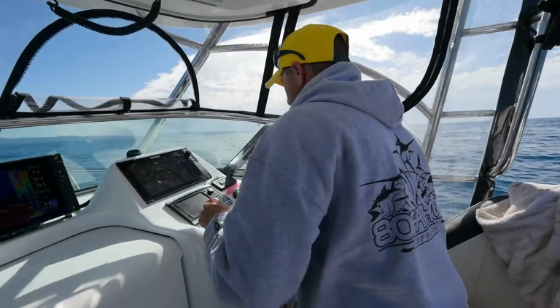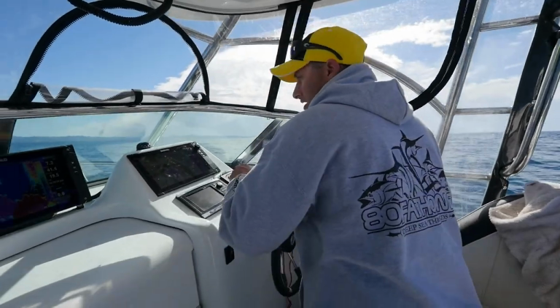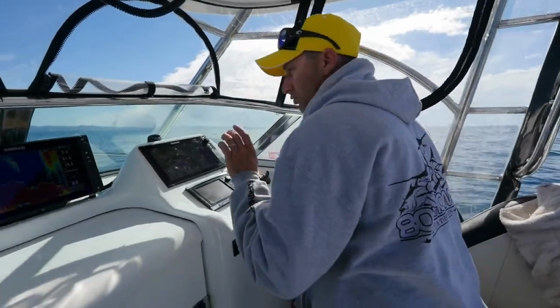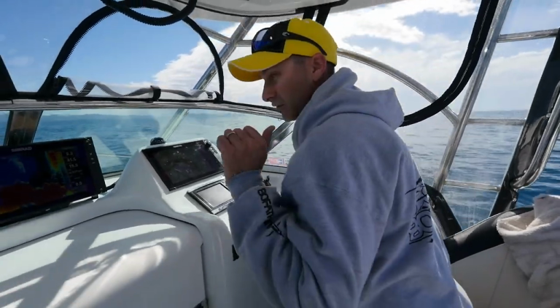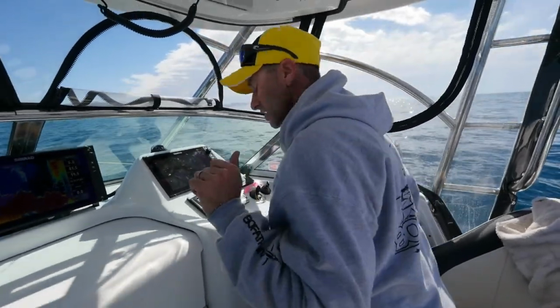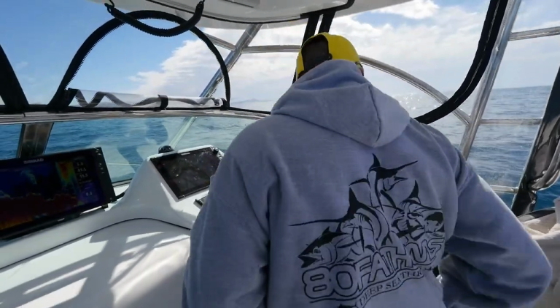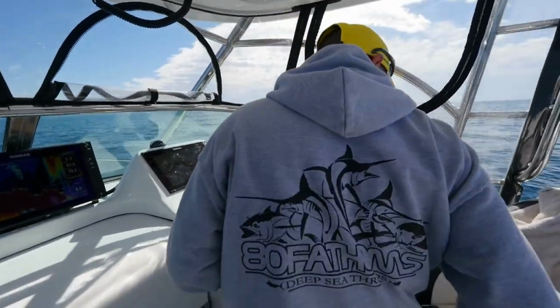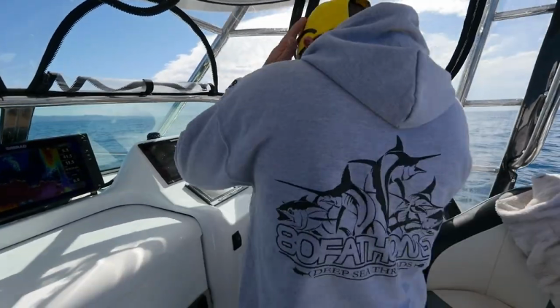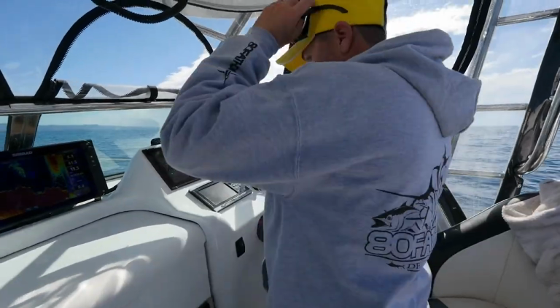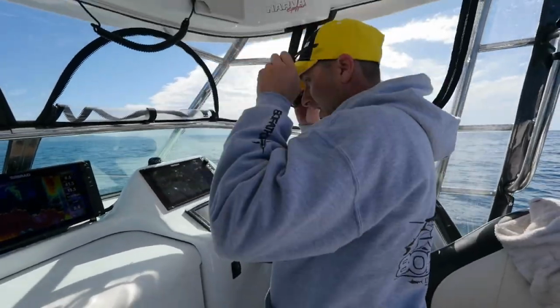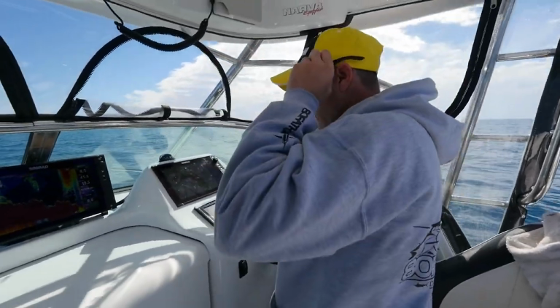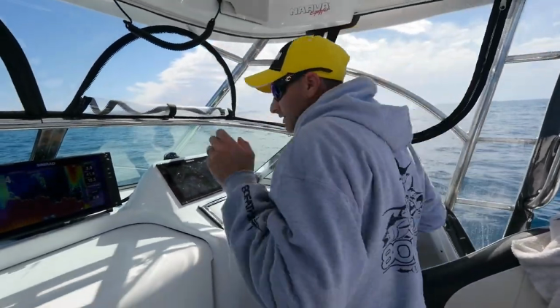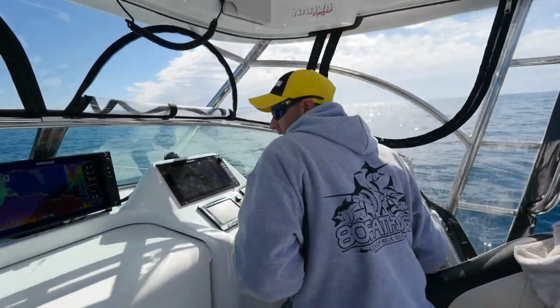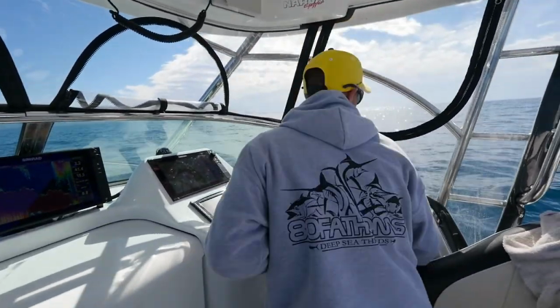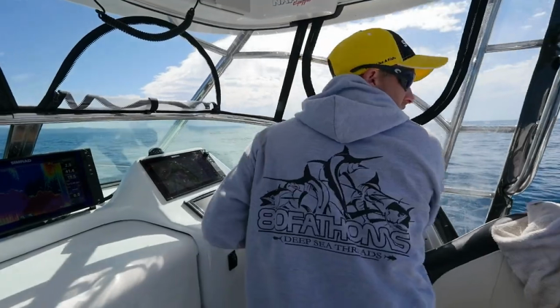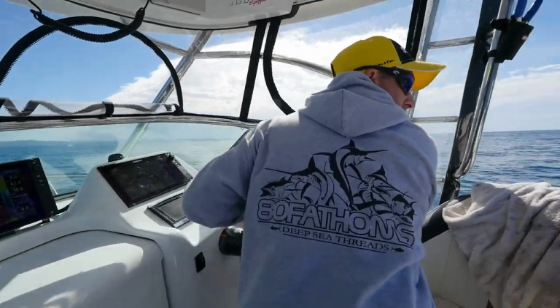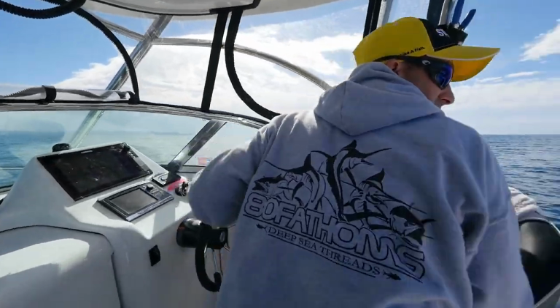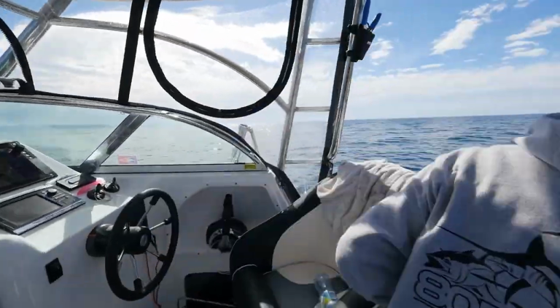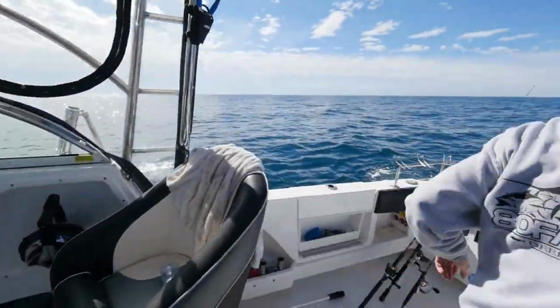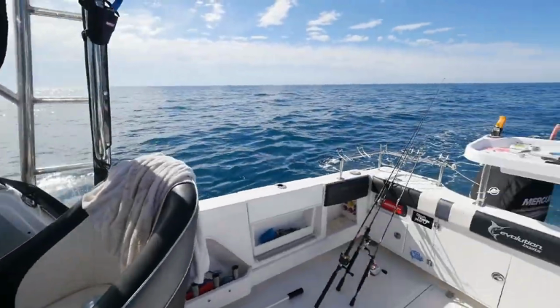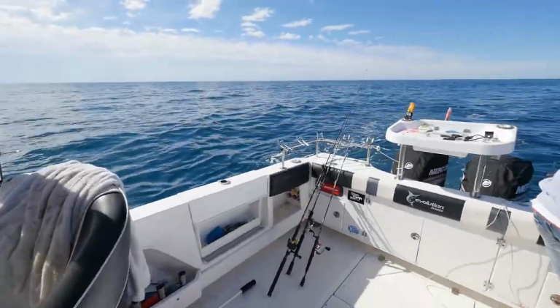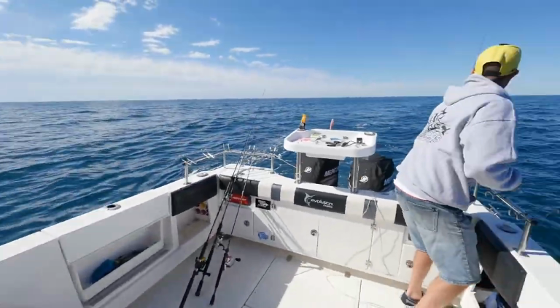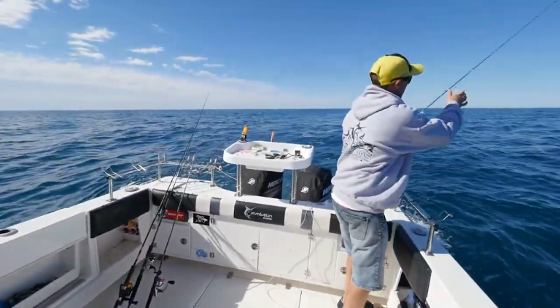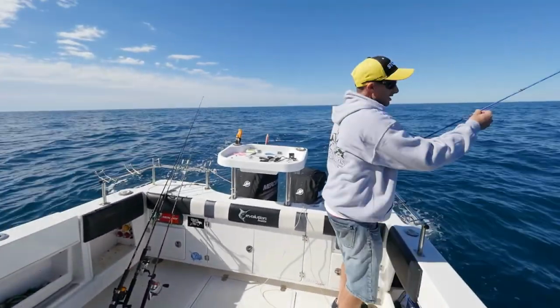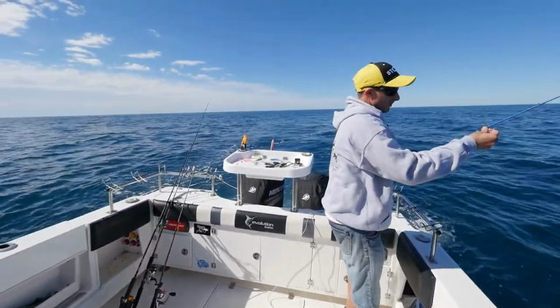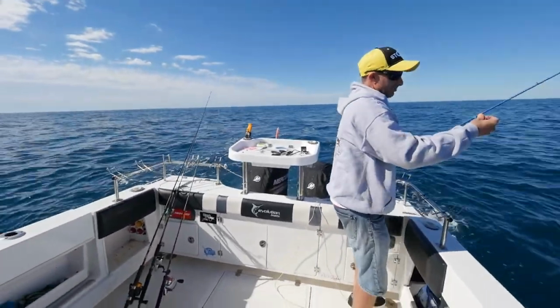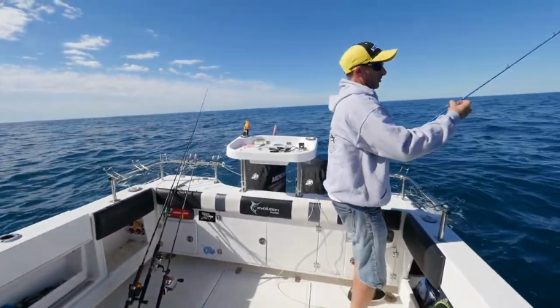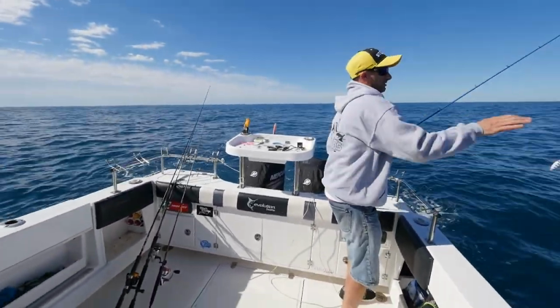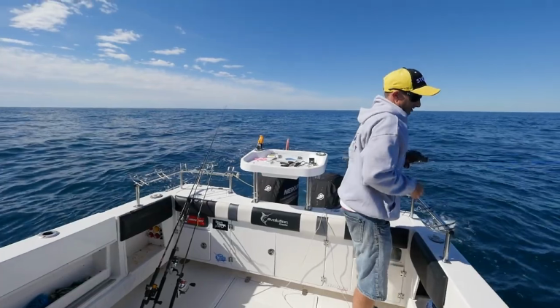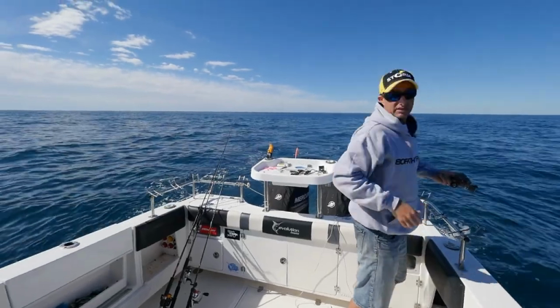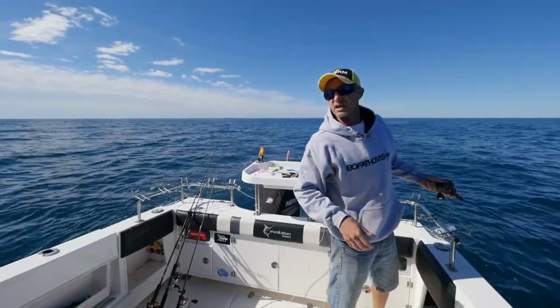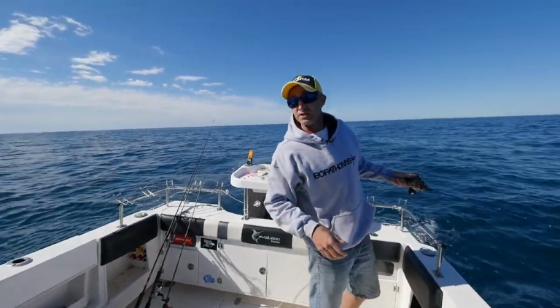I'm going to tick the boat into reverse and go back over this bait, because there's a chance you can get a bite before you've even started fishing.